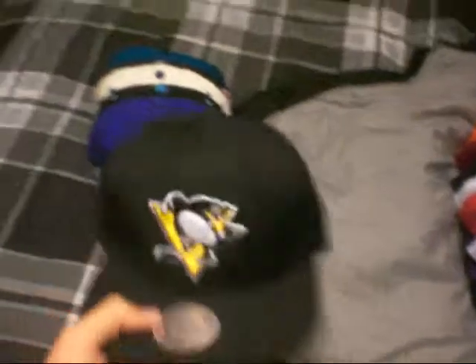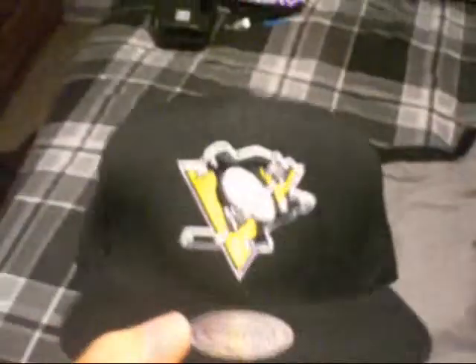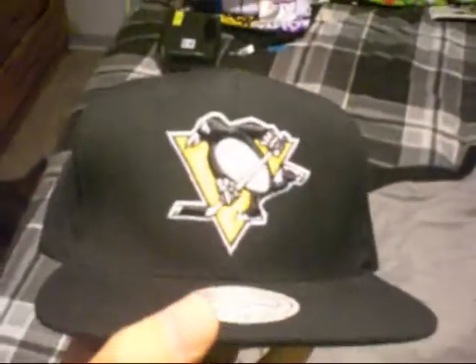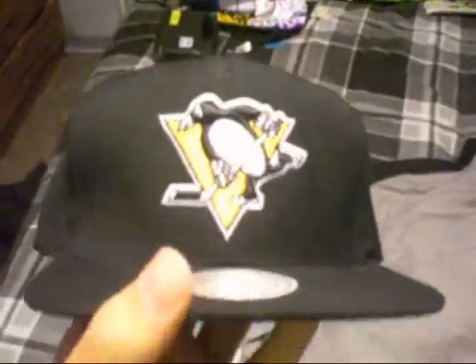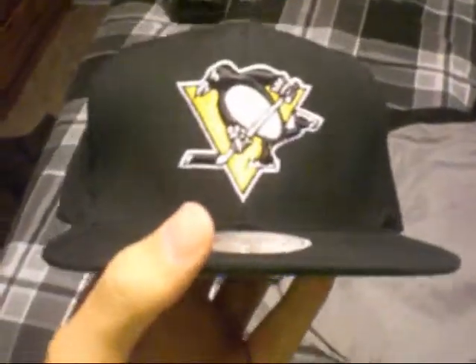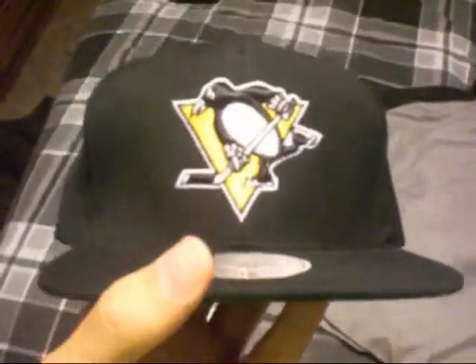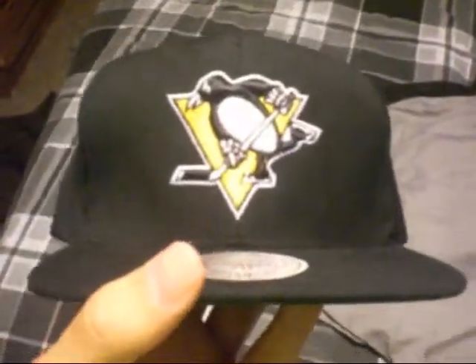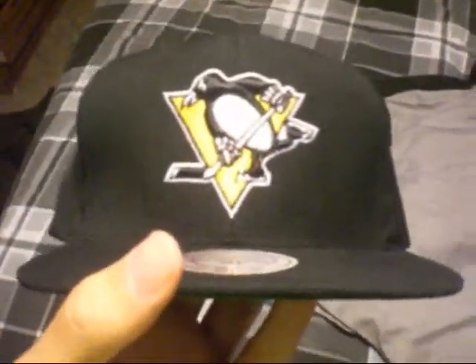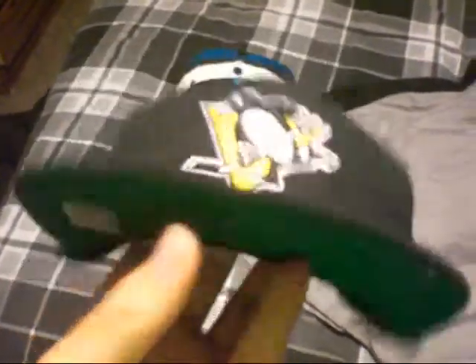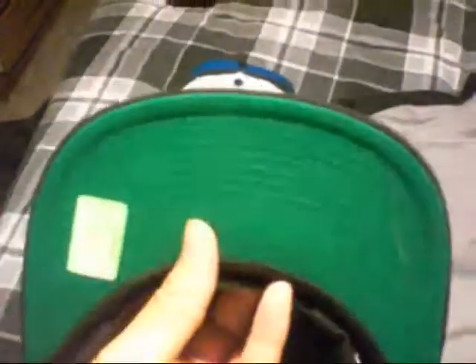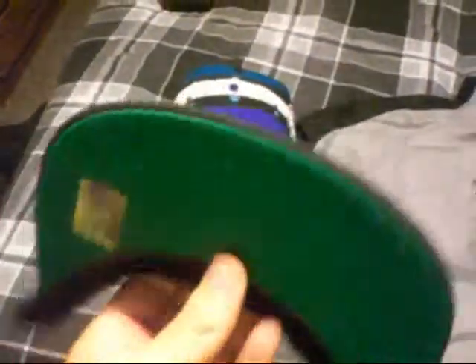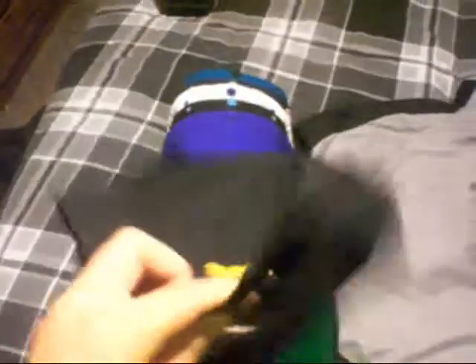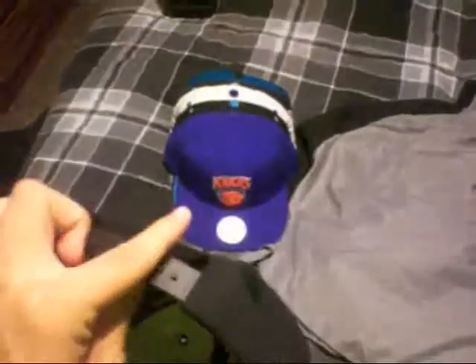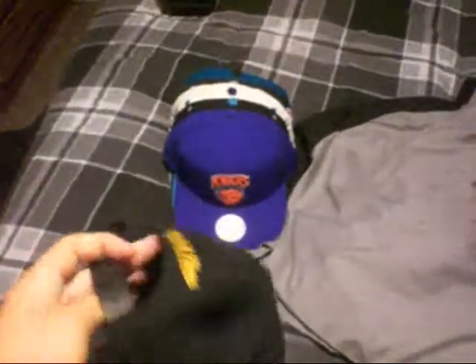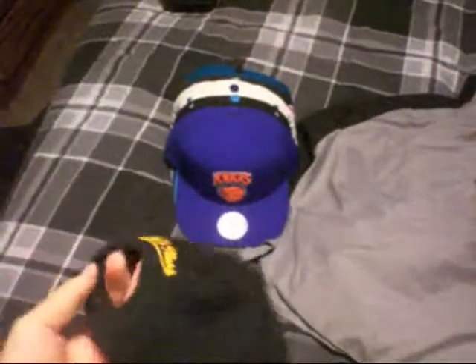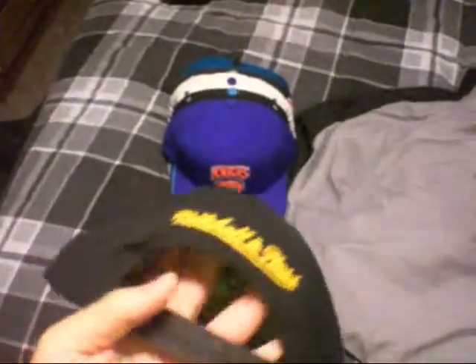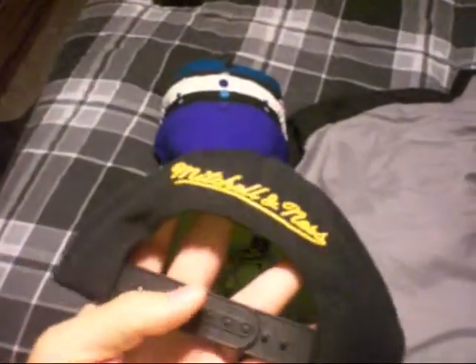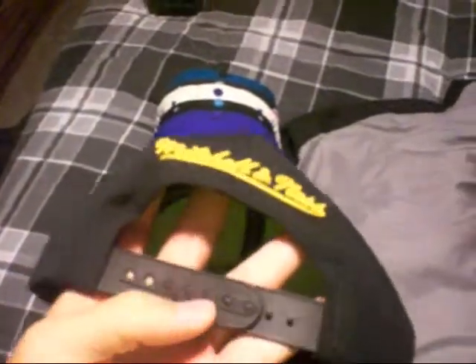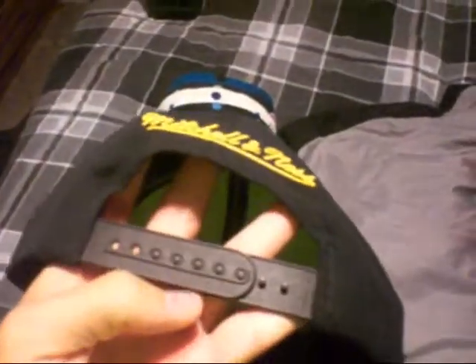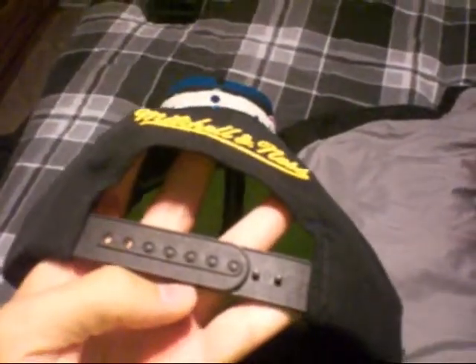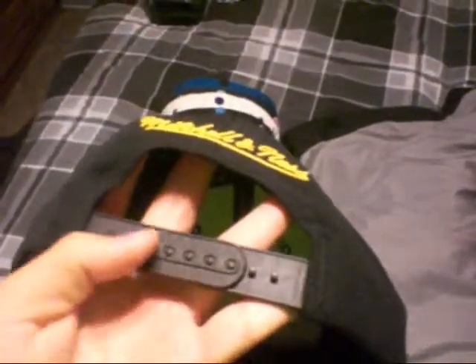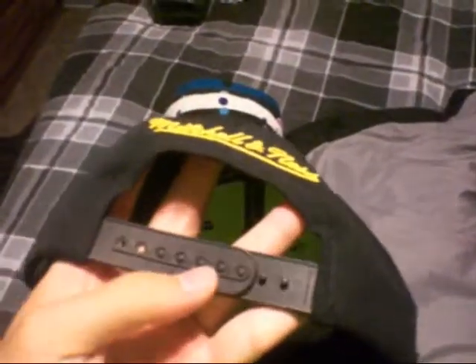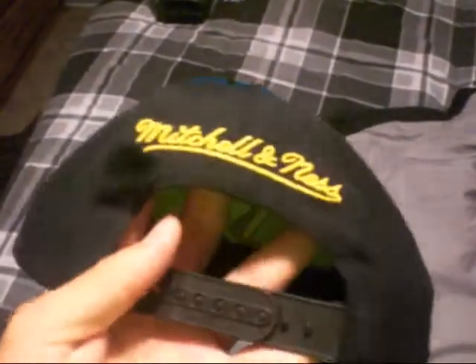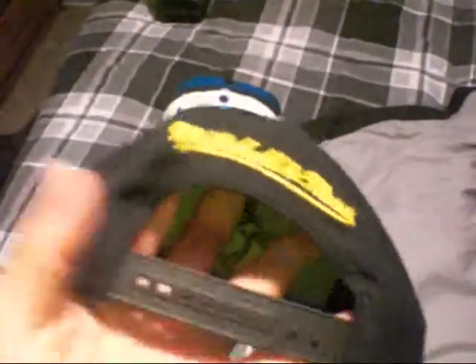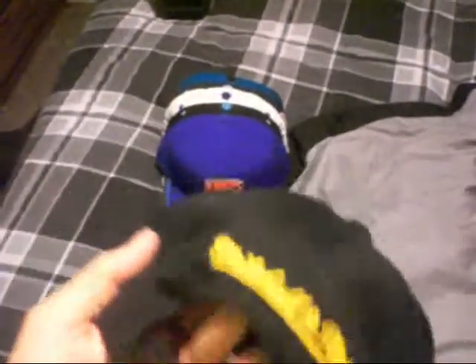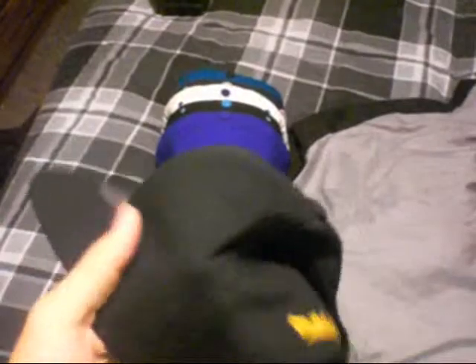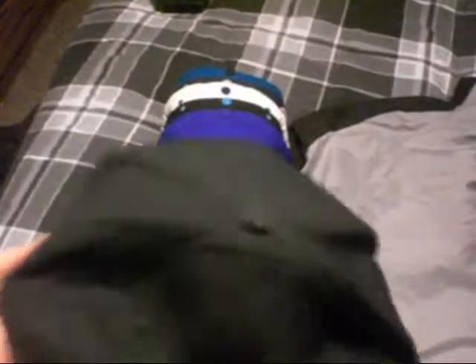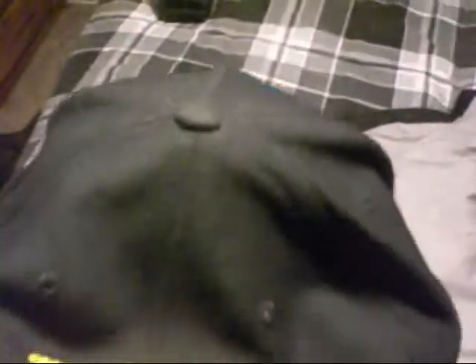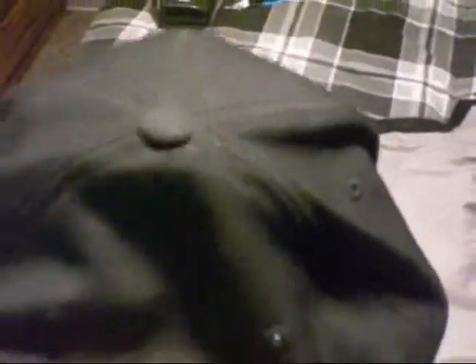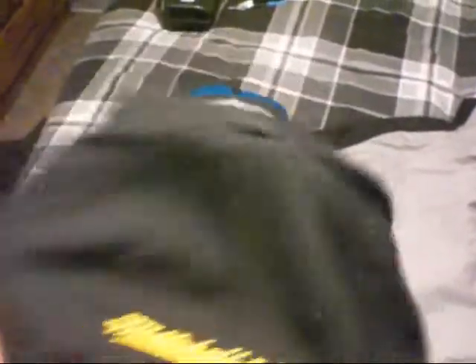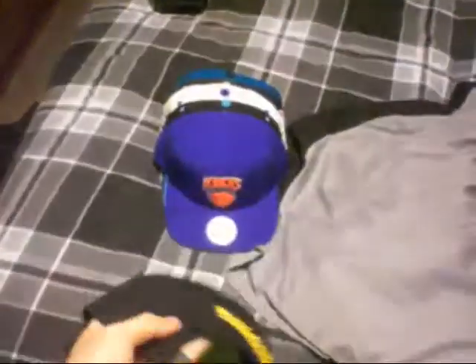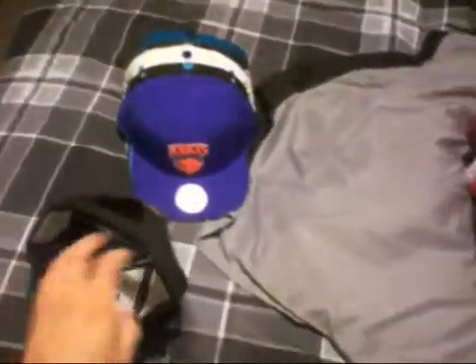Next is the Pittsburgh Penguins, green under brim, black snap, Mitchell and Ness on the back, black air holes and black button.